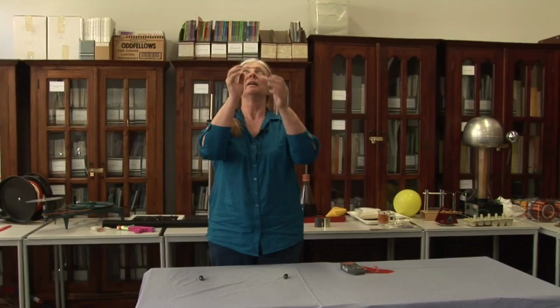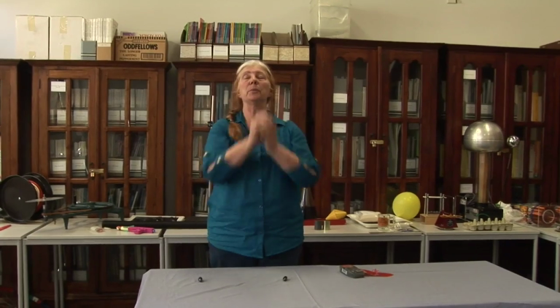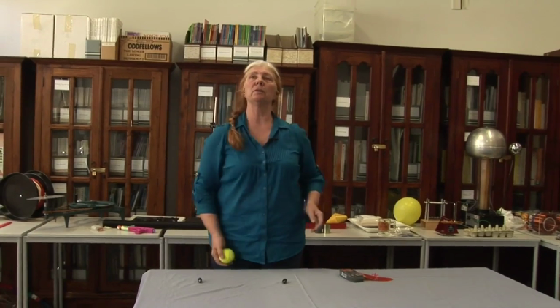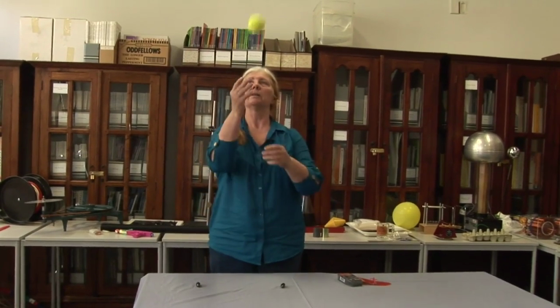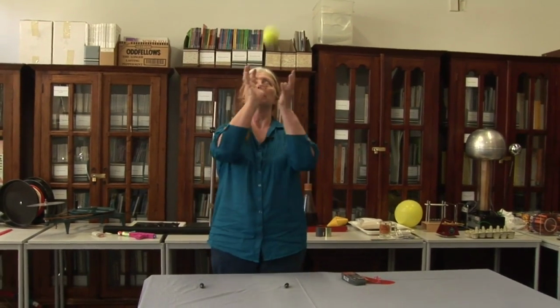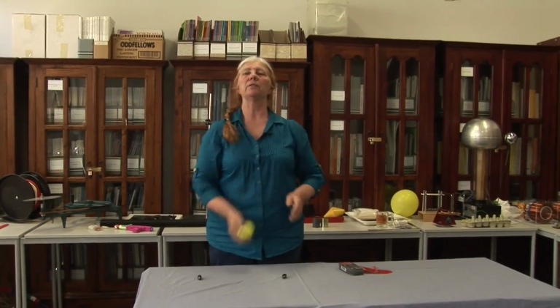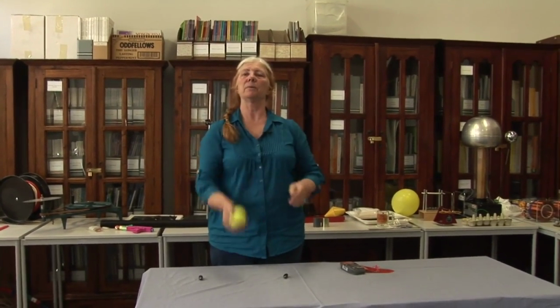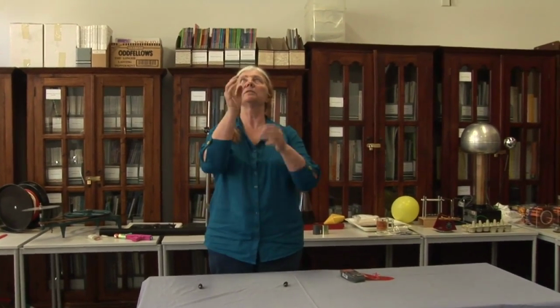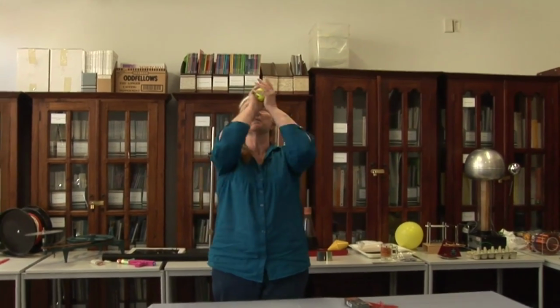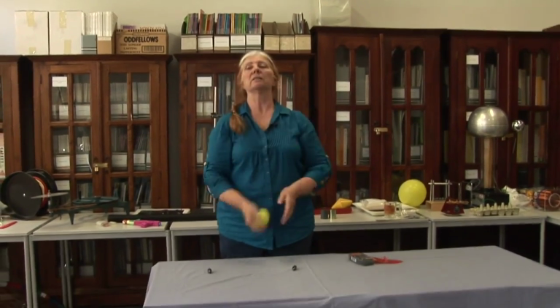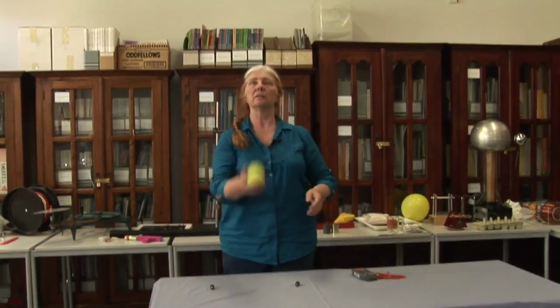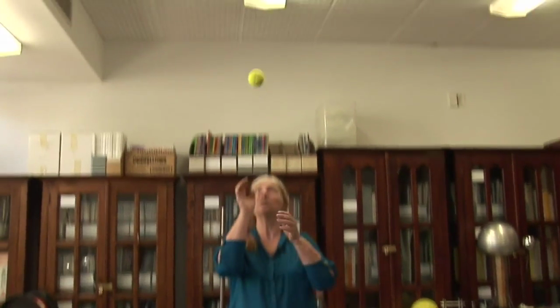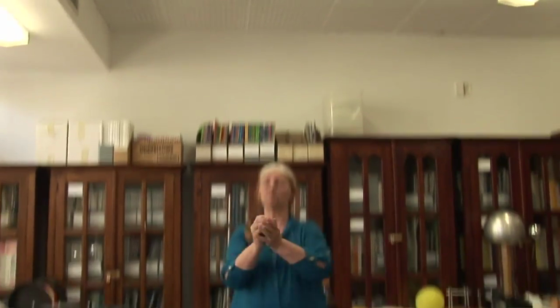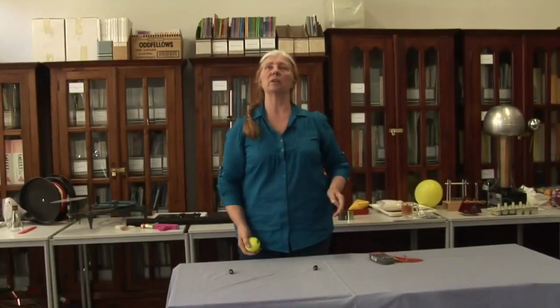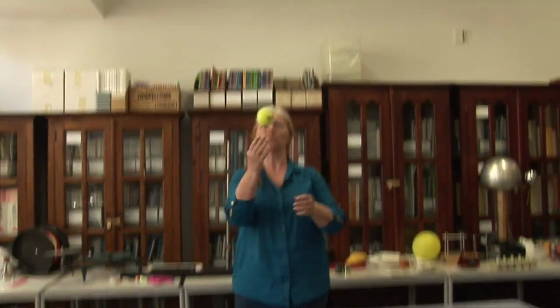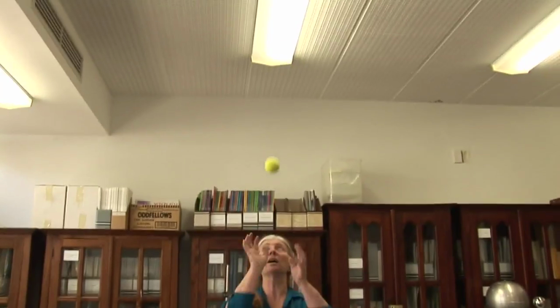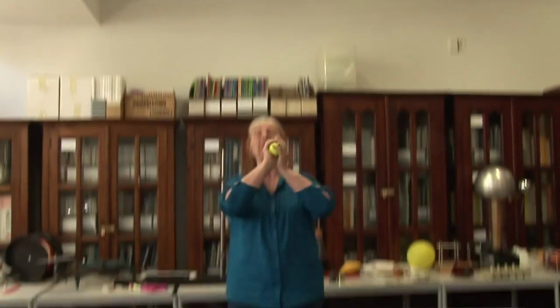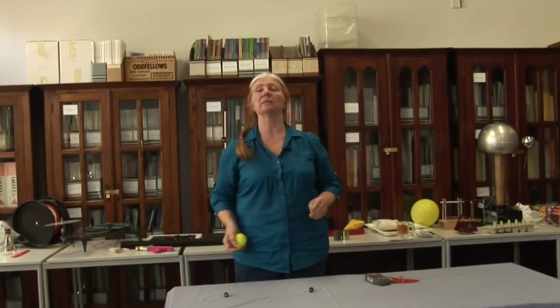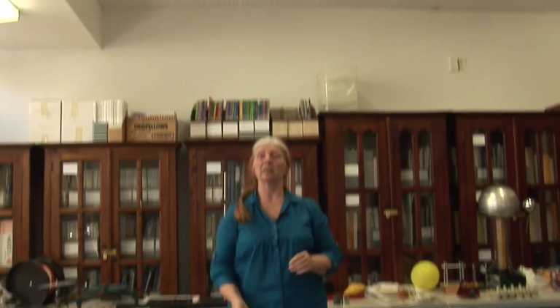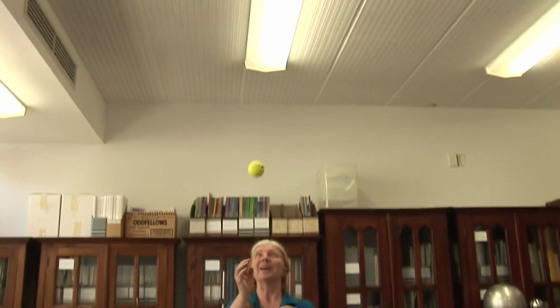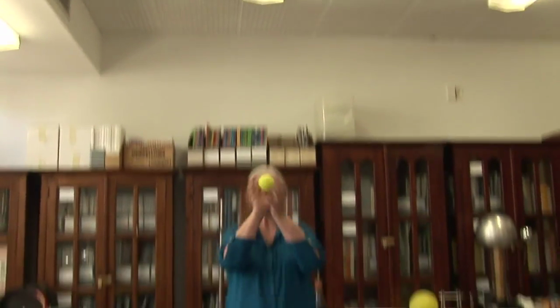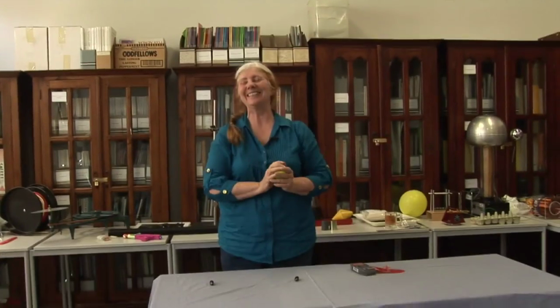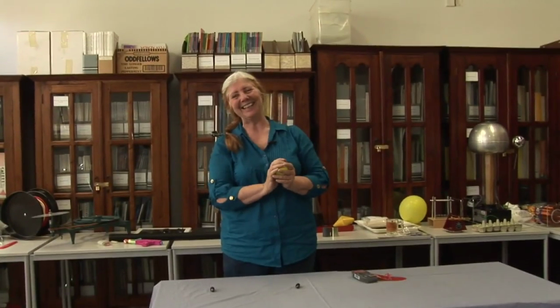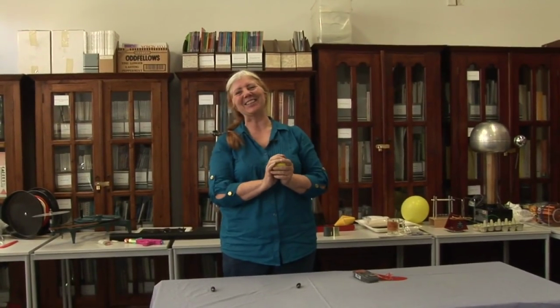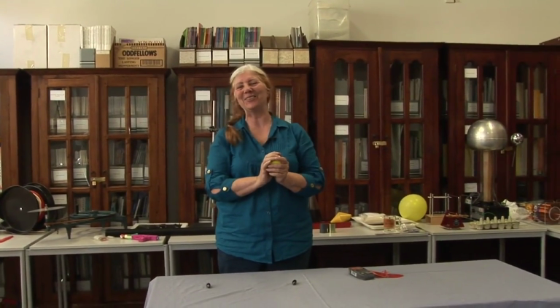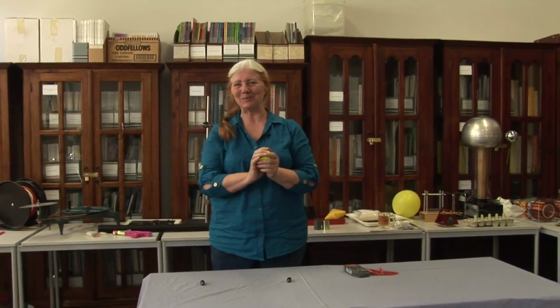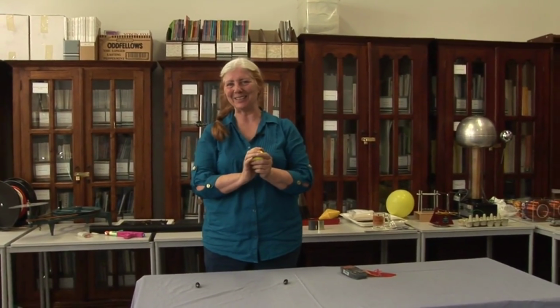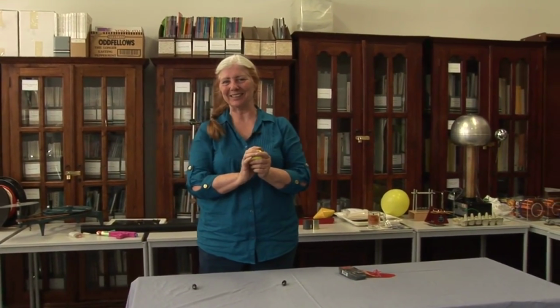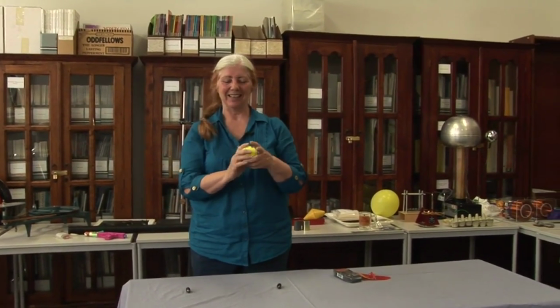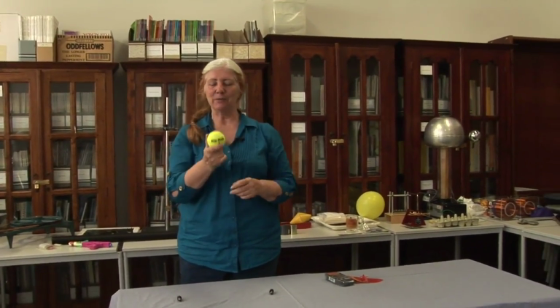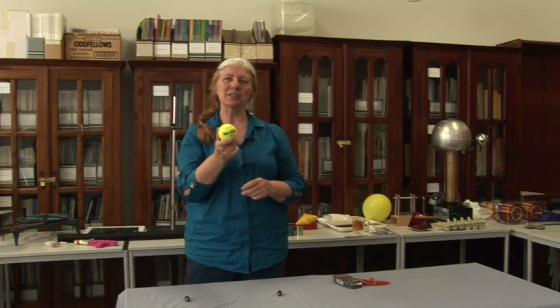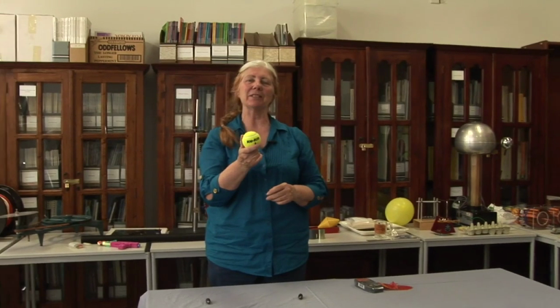This ball, when I throw it upwards, doesn't continue on its motion upwards. It comes back down. That means that there's got to be a force applied to it. That force is gravity.